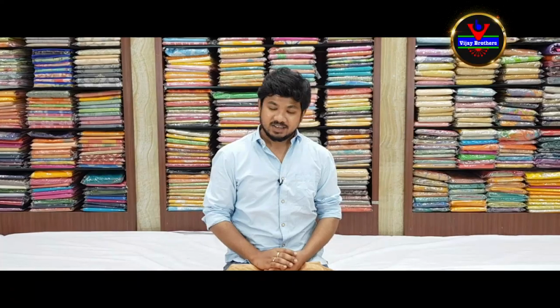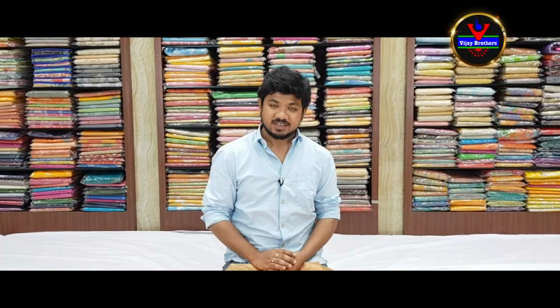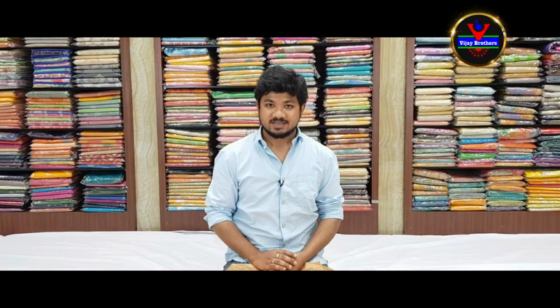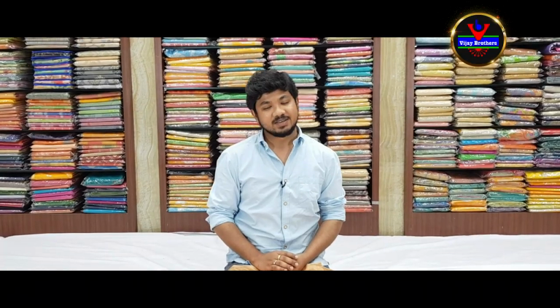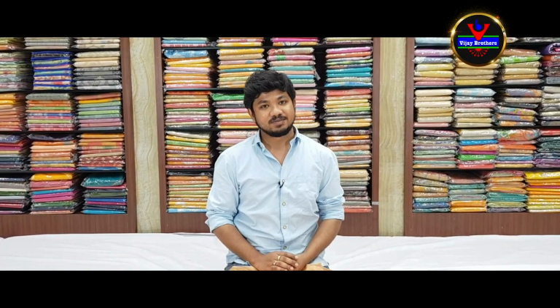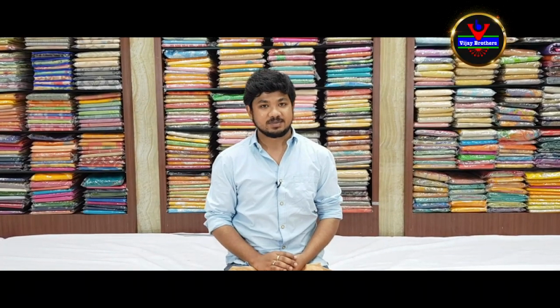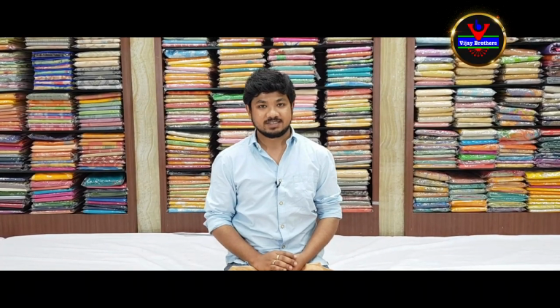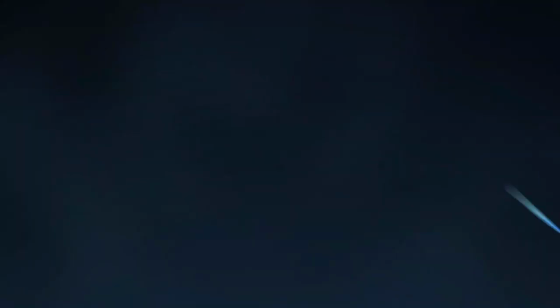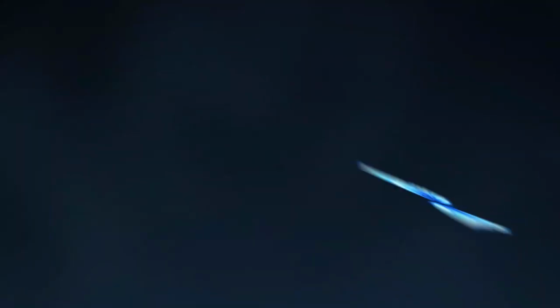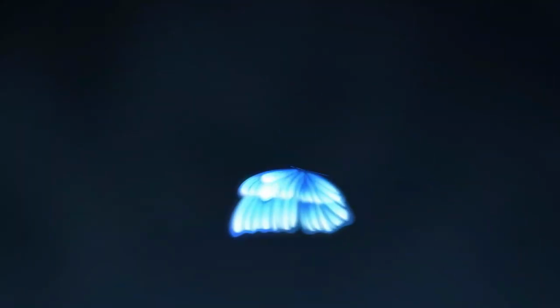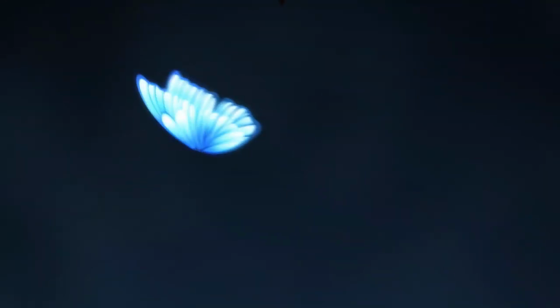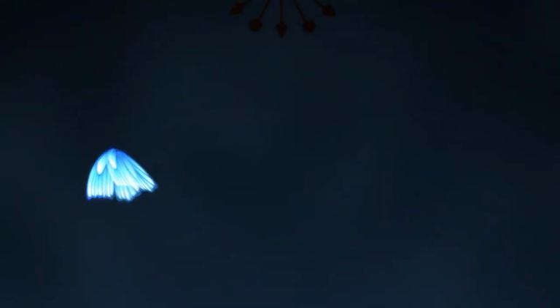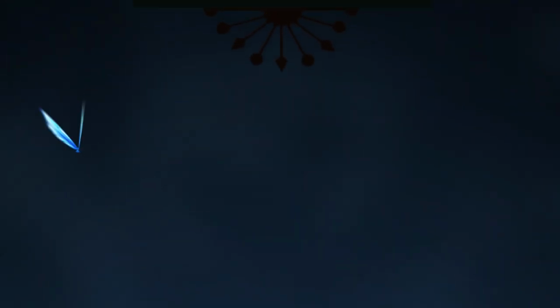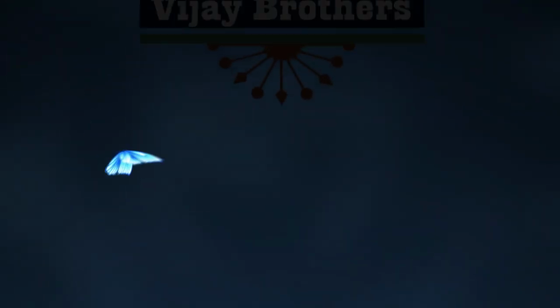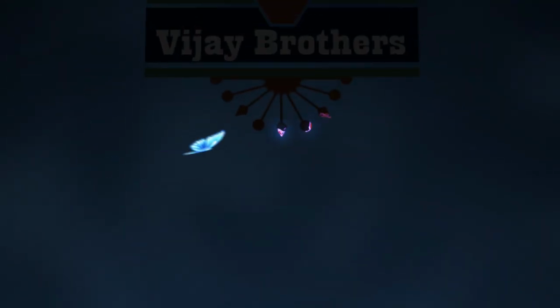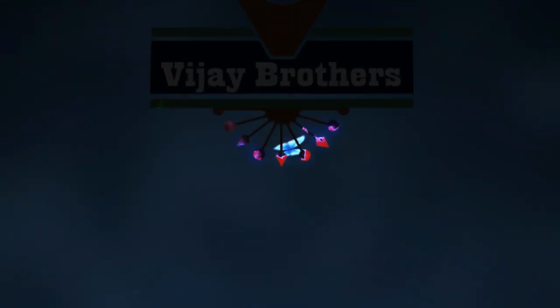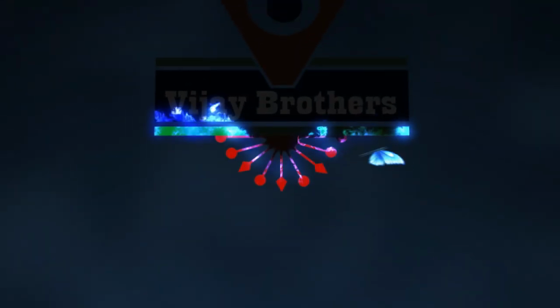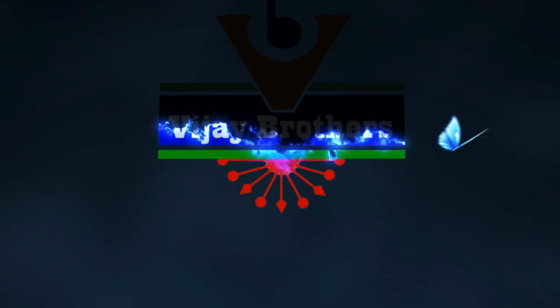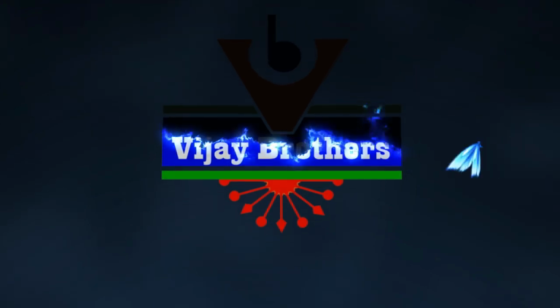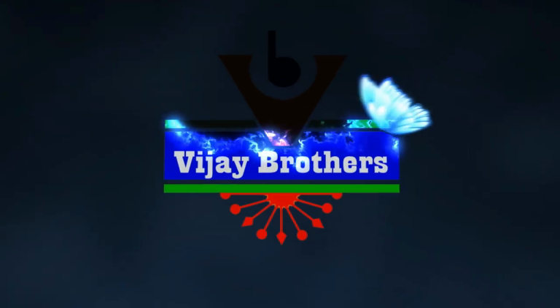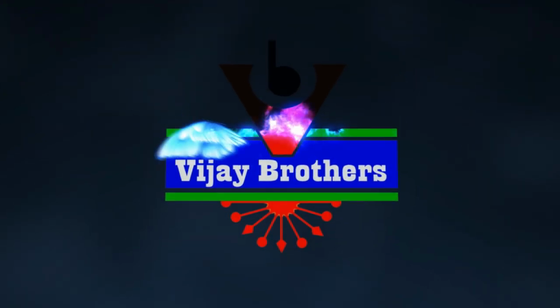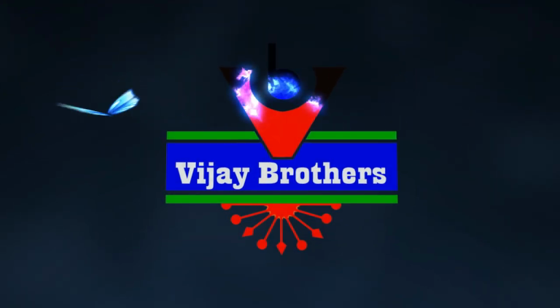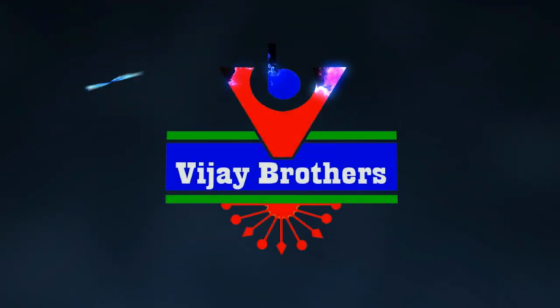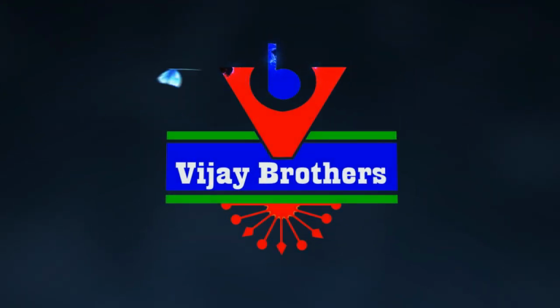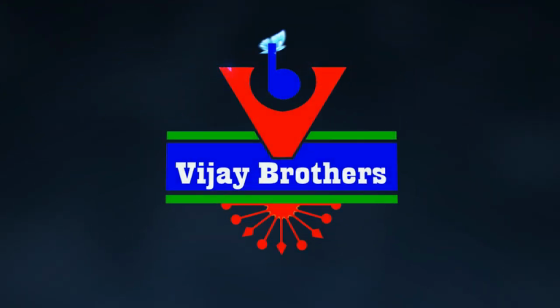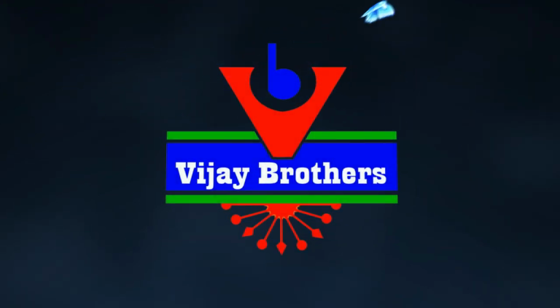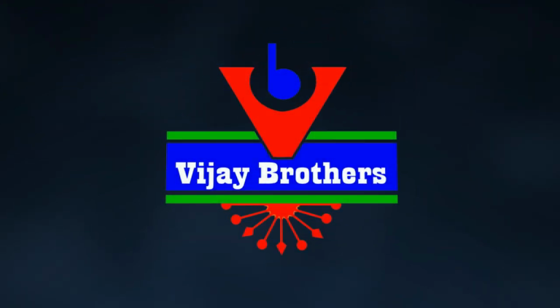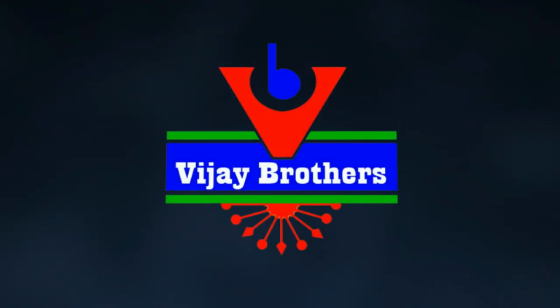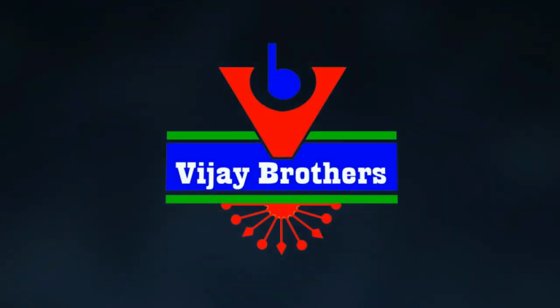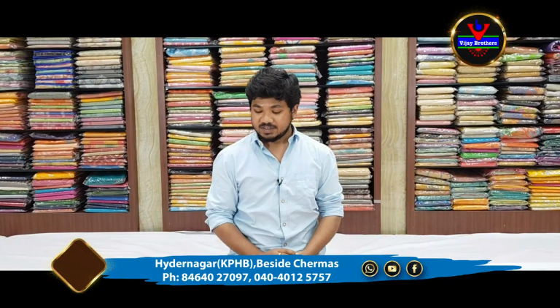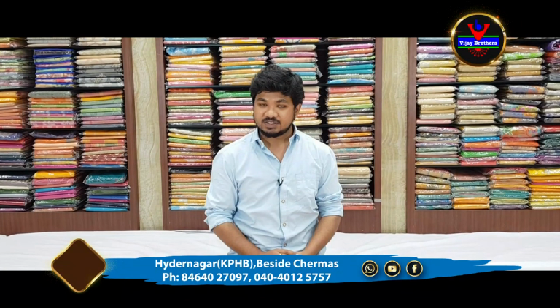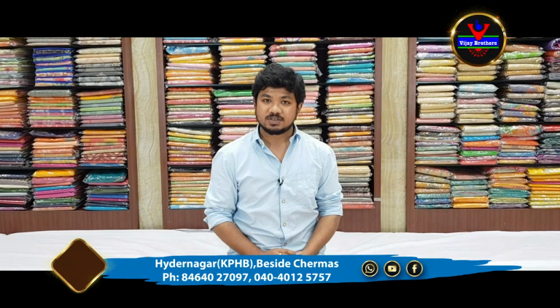Hello viewers, welcome to Vijay Brothers. In this episode, we have some latest designer collections.